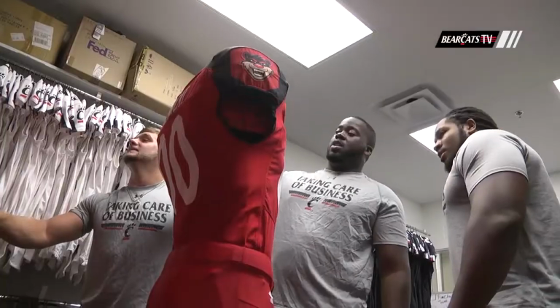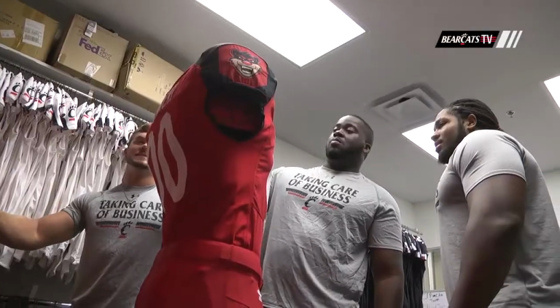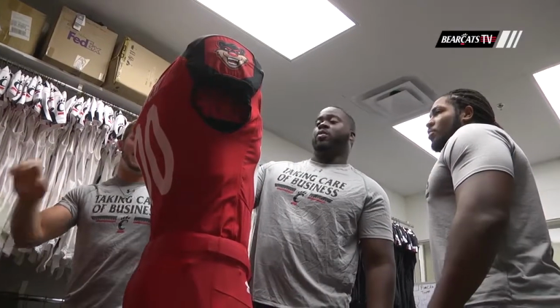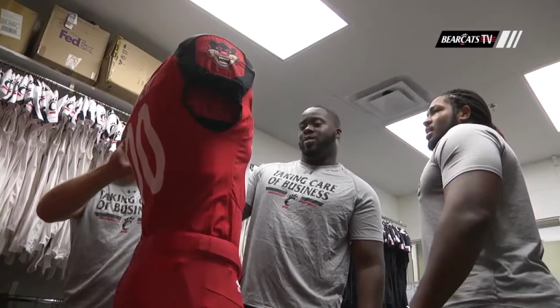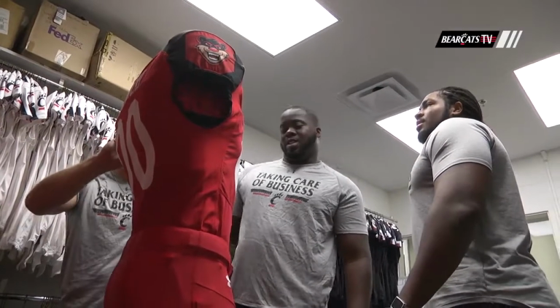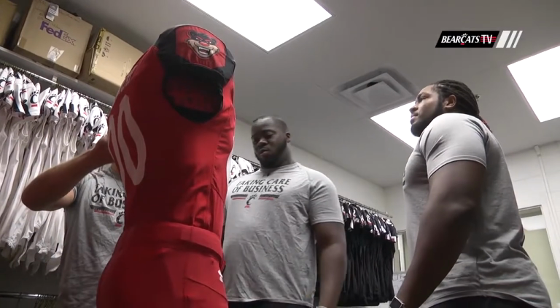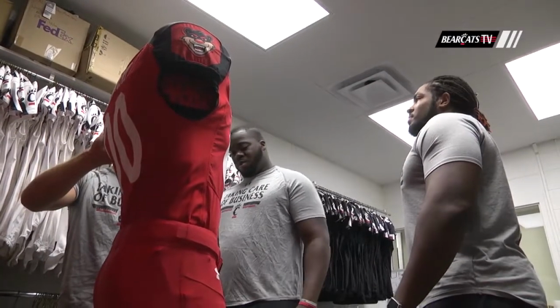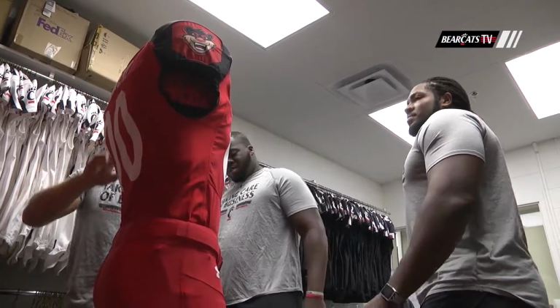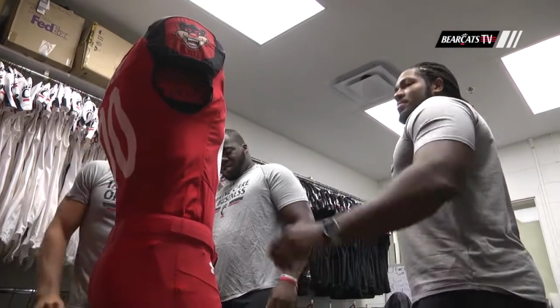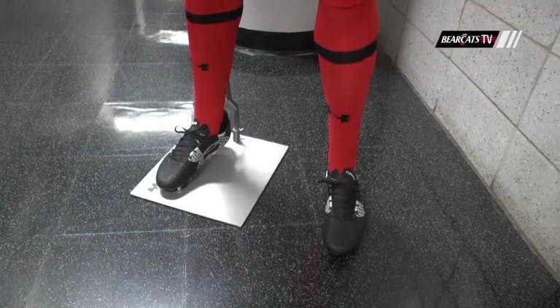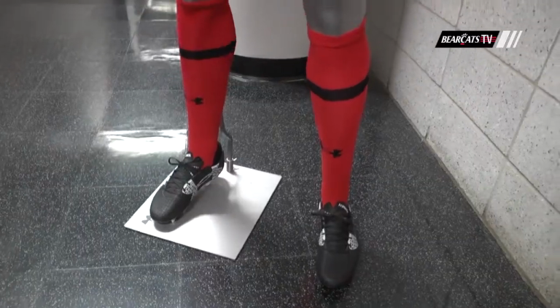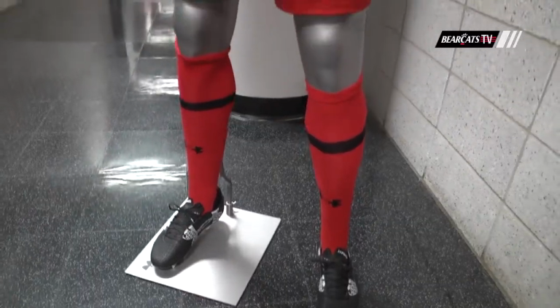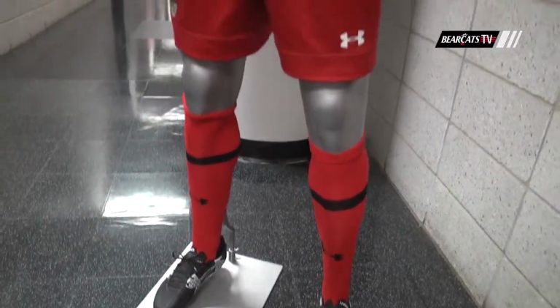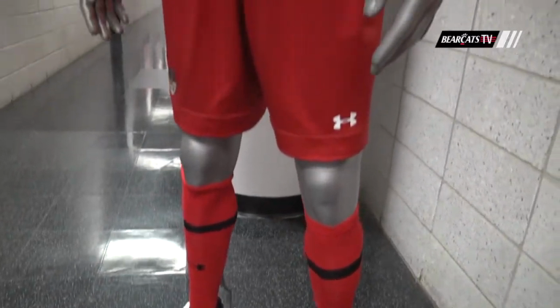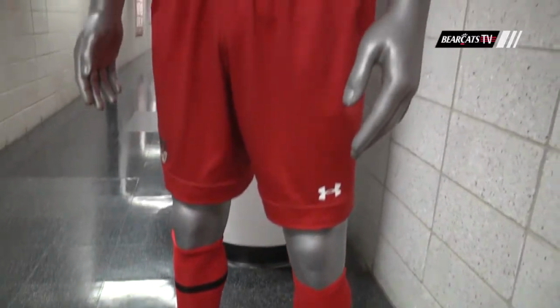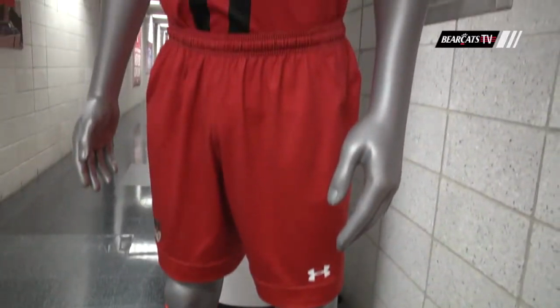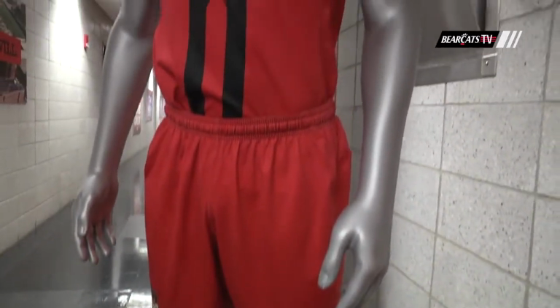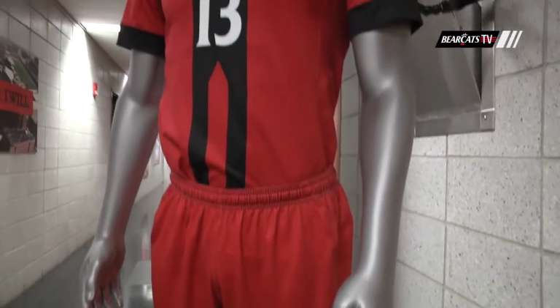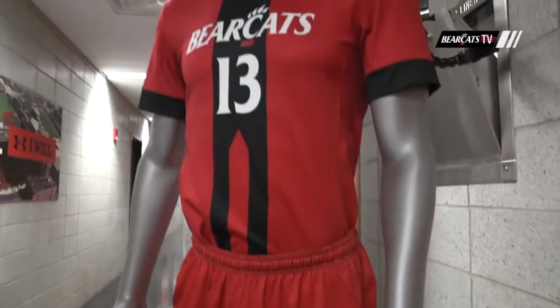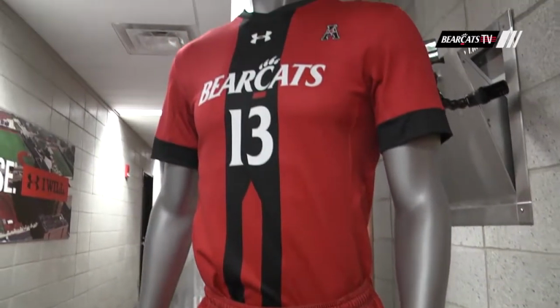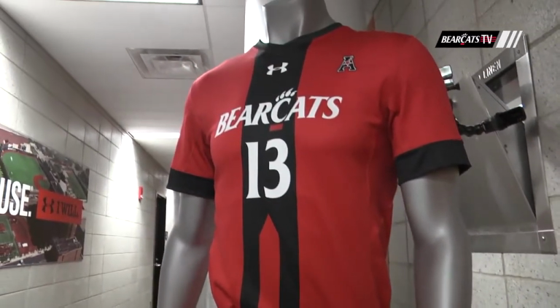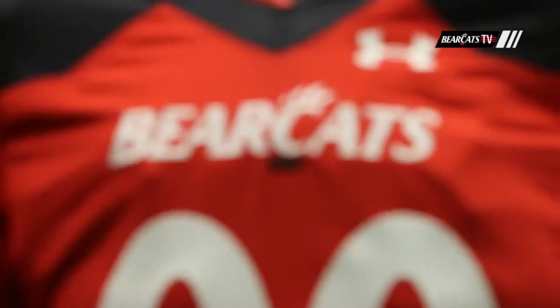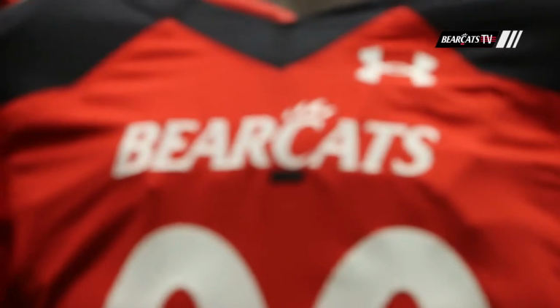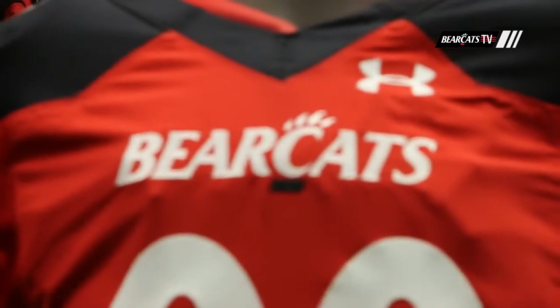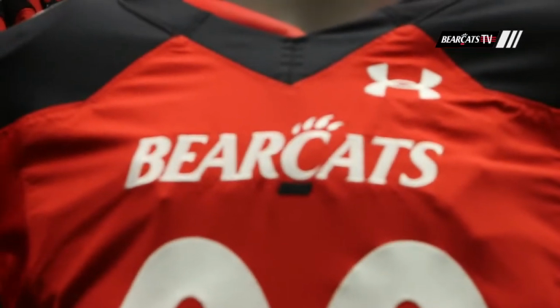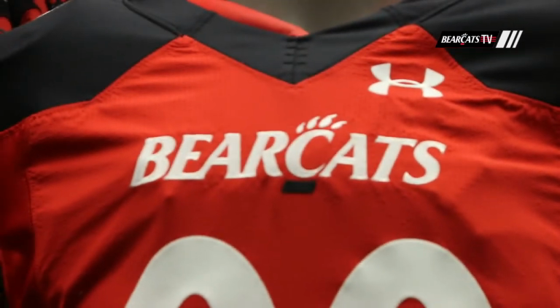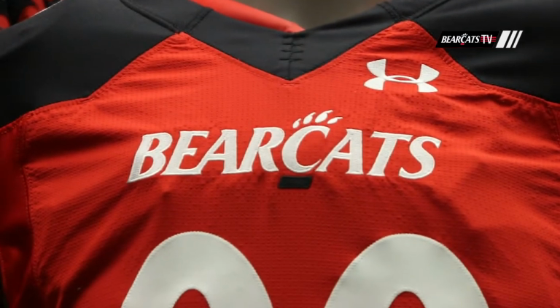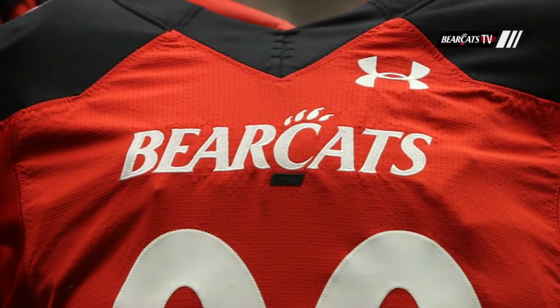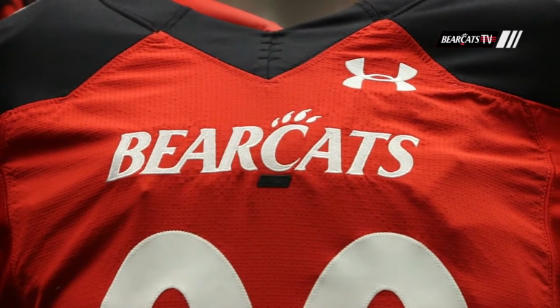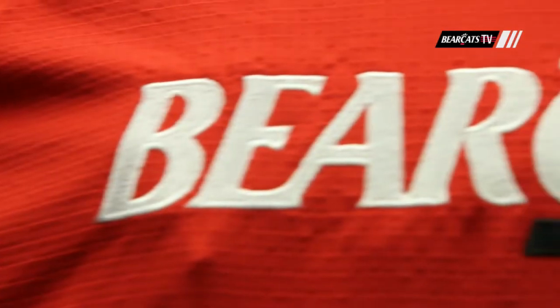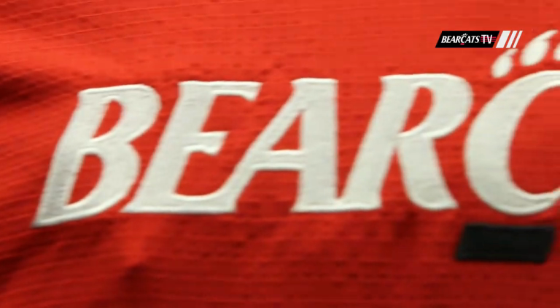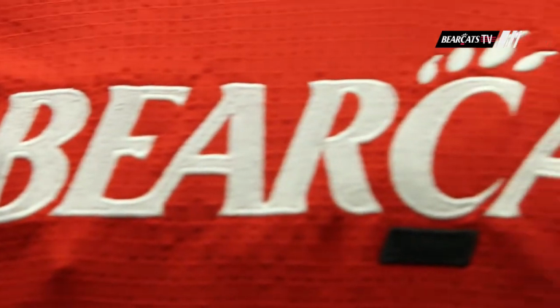Every student athlete that I've shown, every recruit that I've shown, has loved it. It's one of those where they get so excited — they're excited about using that secondary mark. They're excited about using a mark that may not be as prominent, but it's going to be fun.